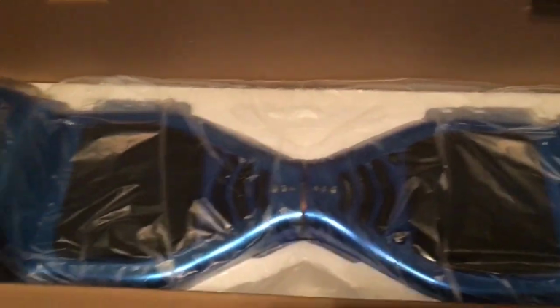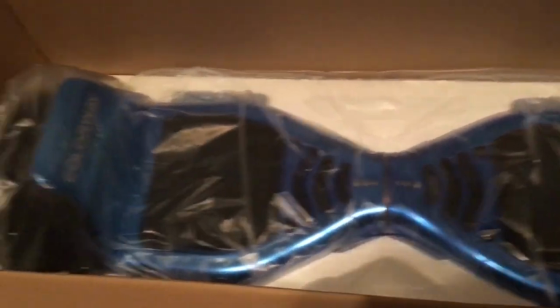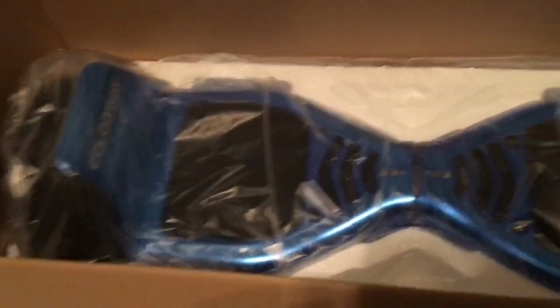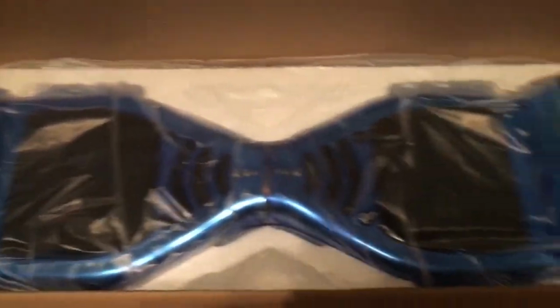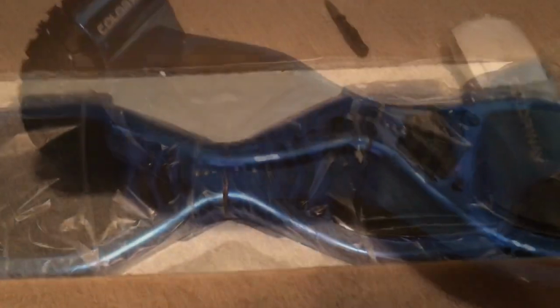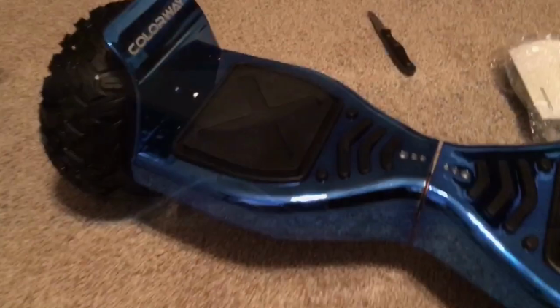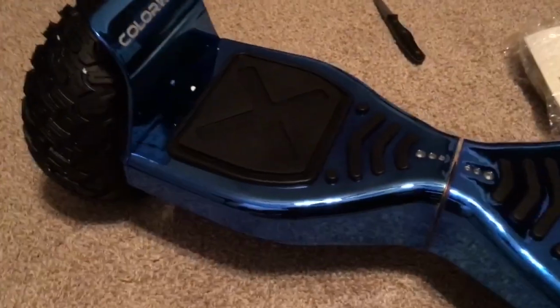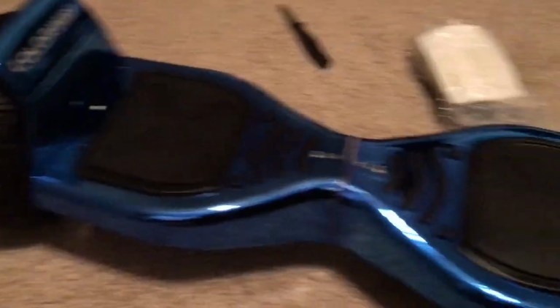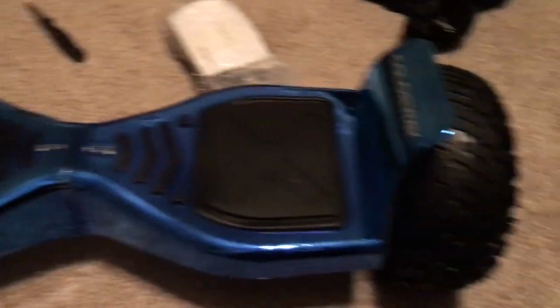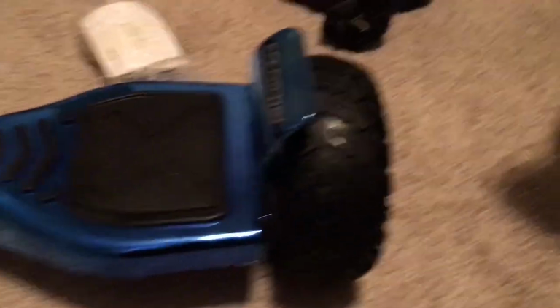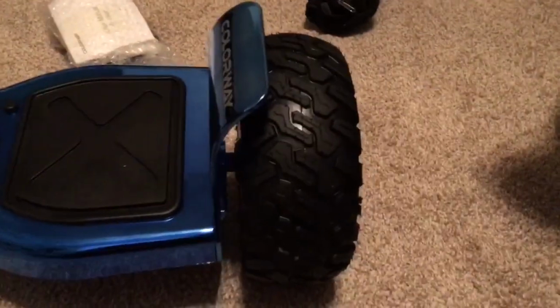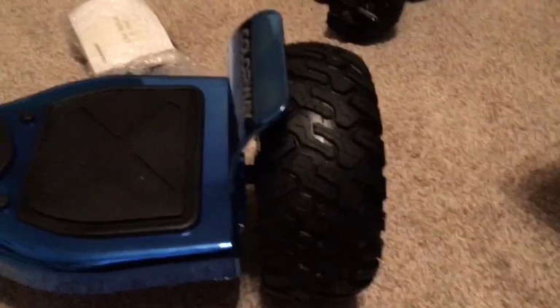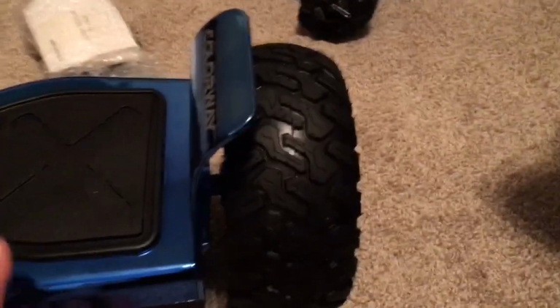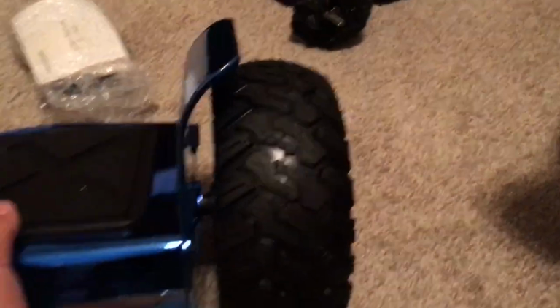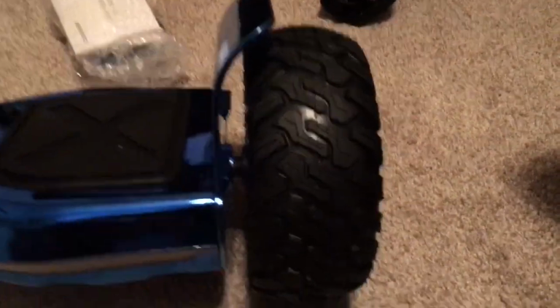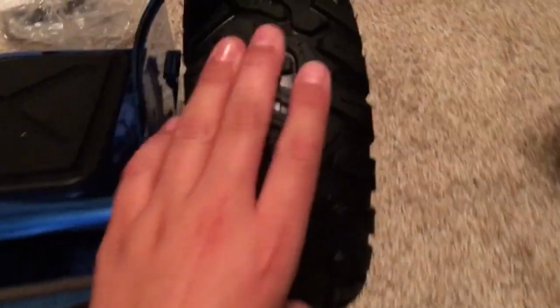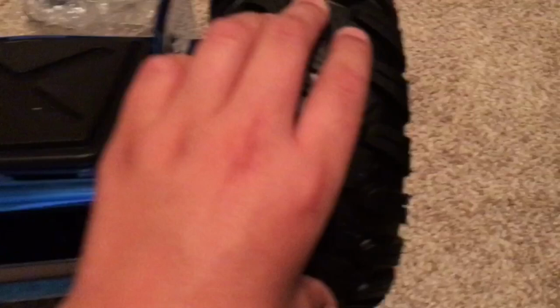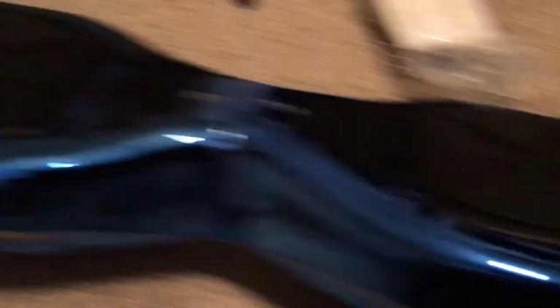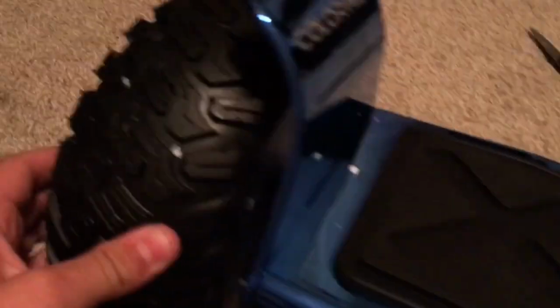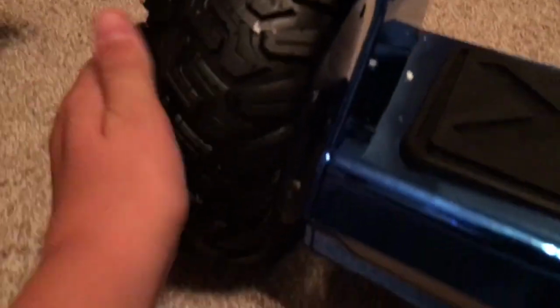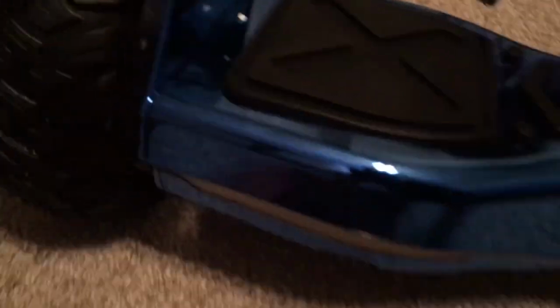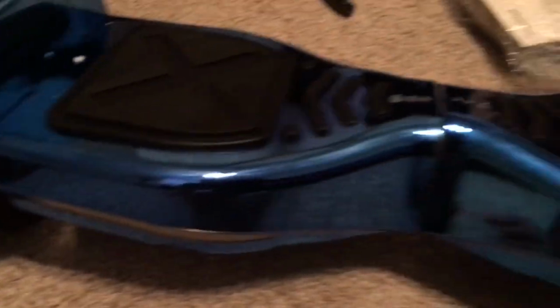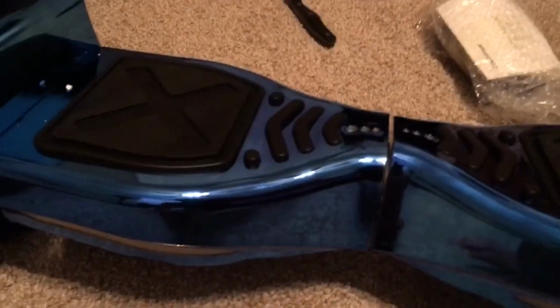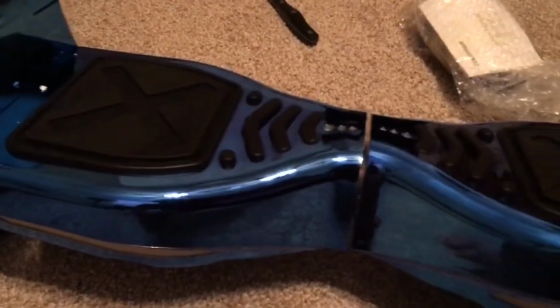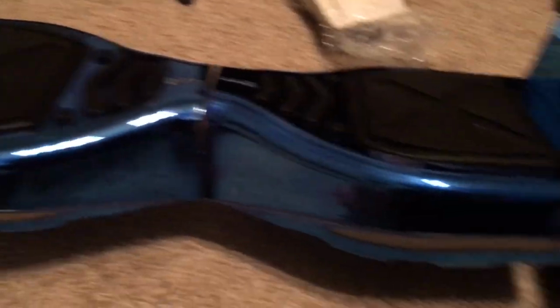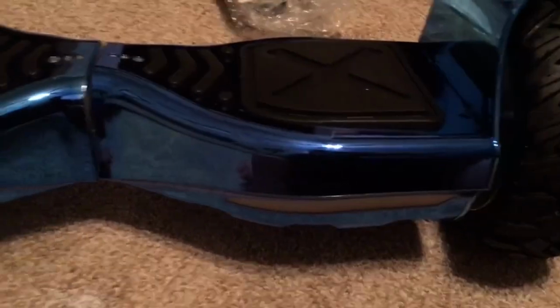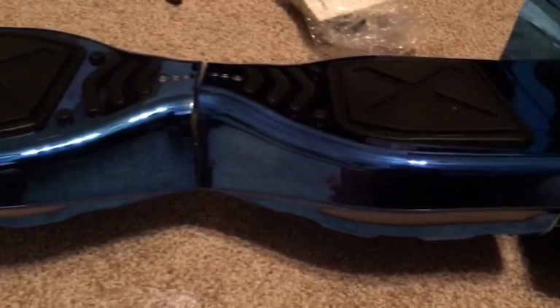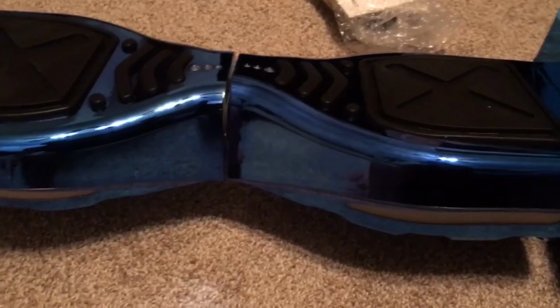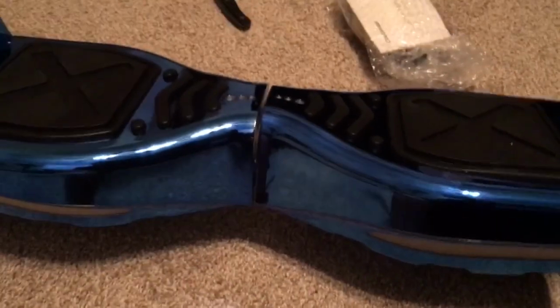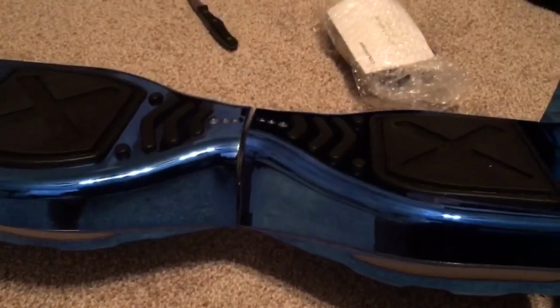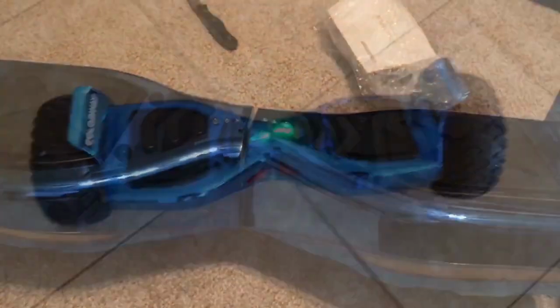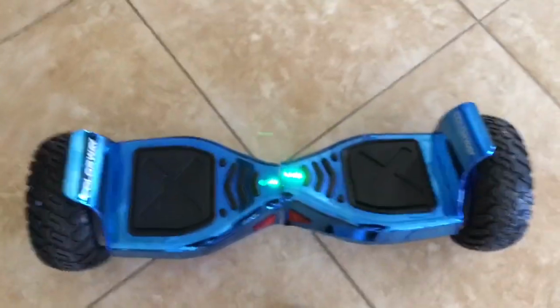Whoa, look at that — that's a nice hoverboard. Honestly, you couldn't tell how big it is in the picture. It's just gigantic. The wheels are huge, and it's not as blue as I thought it was going to be, but it's still really cool. Let's take it for a test.